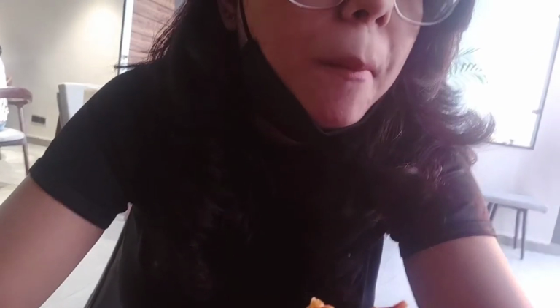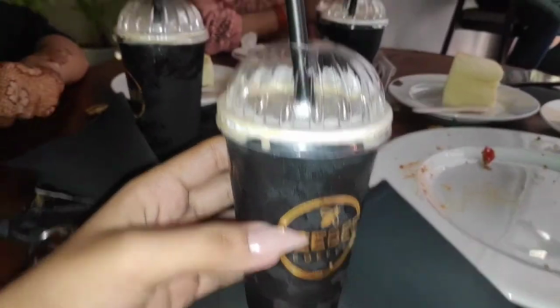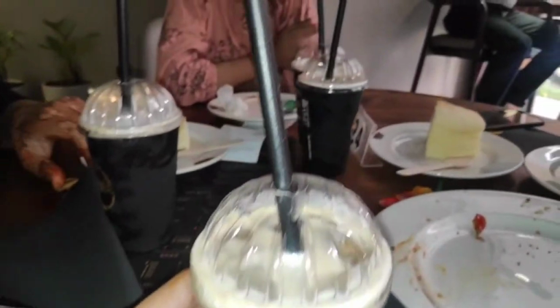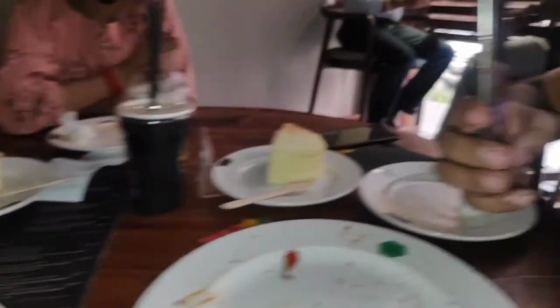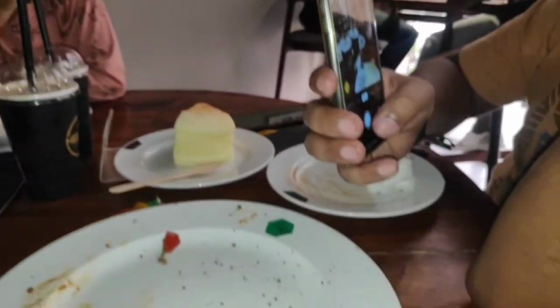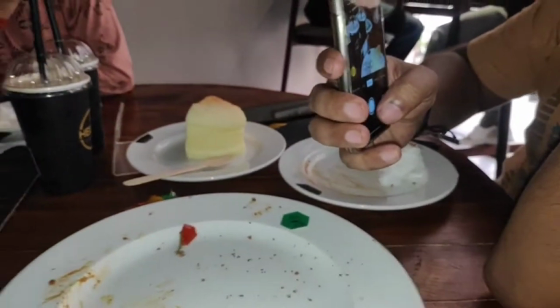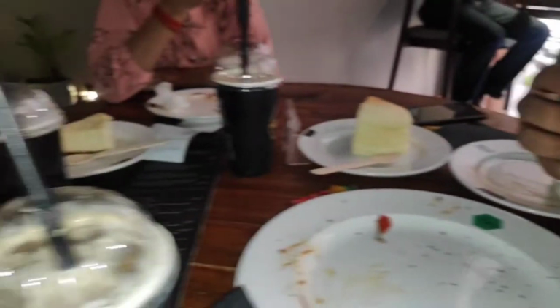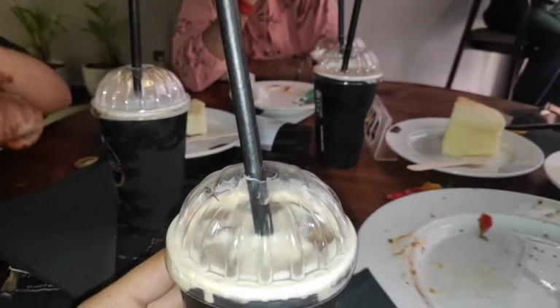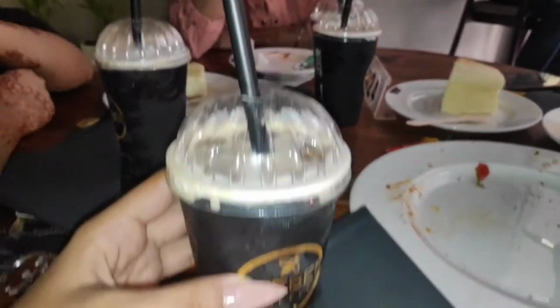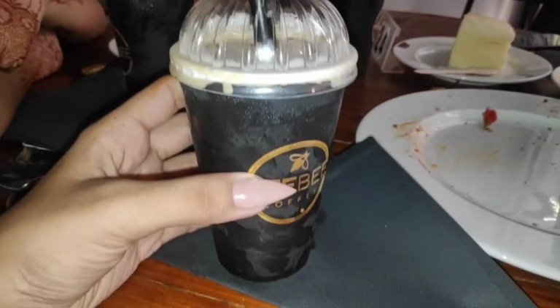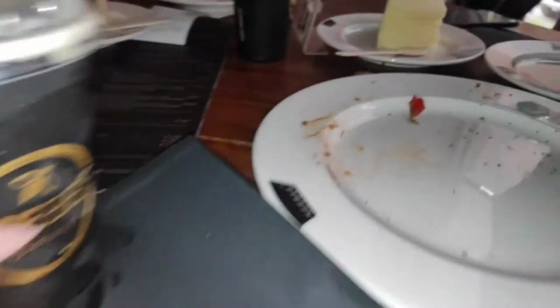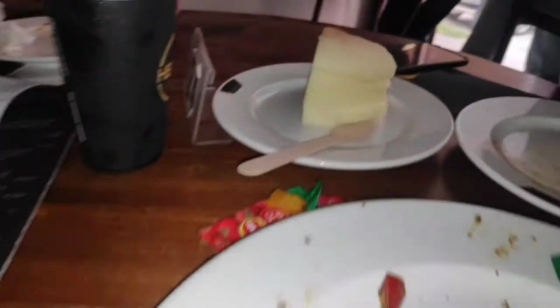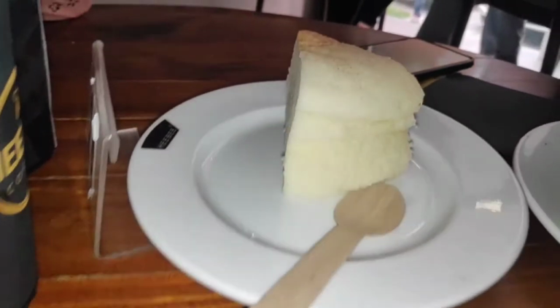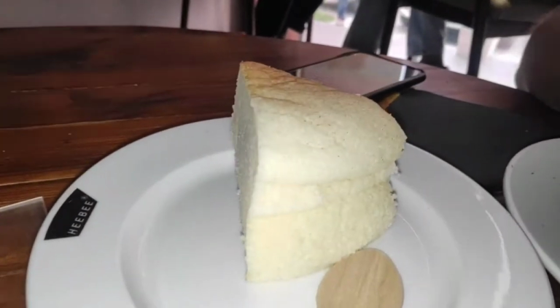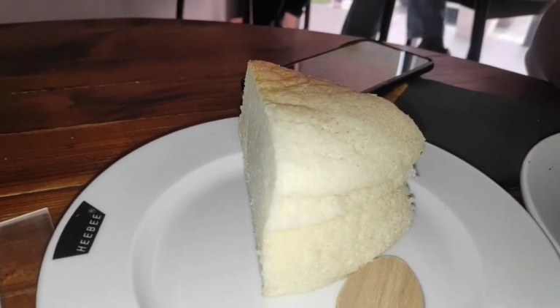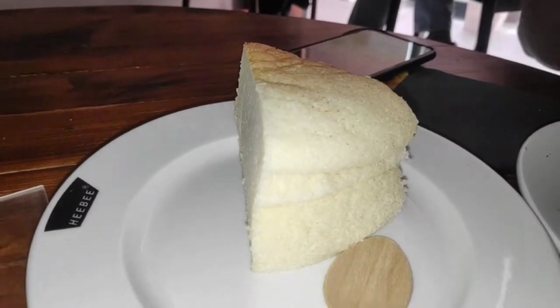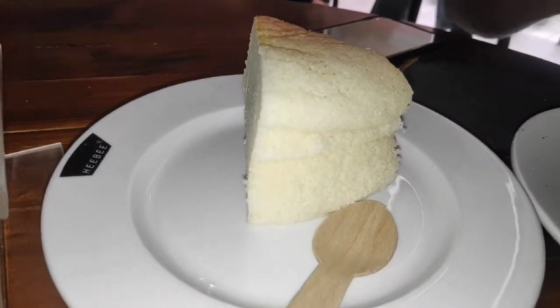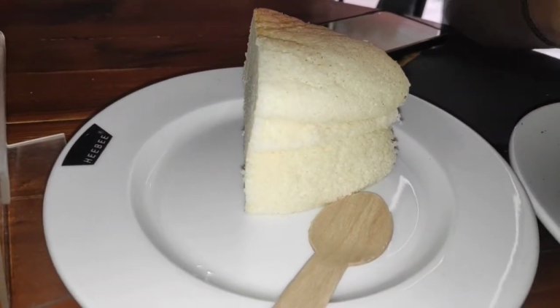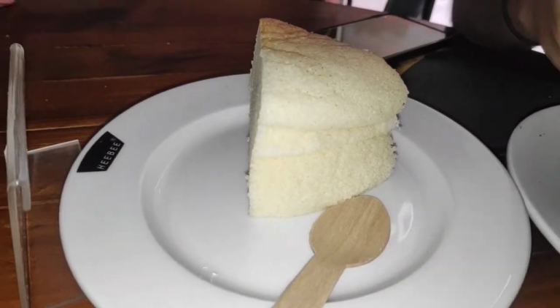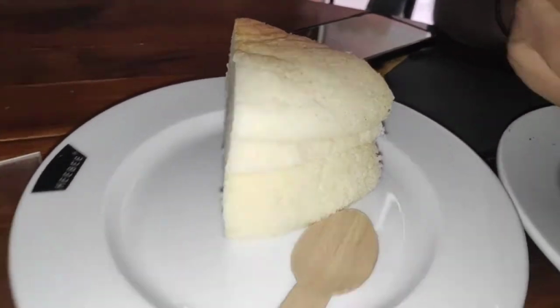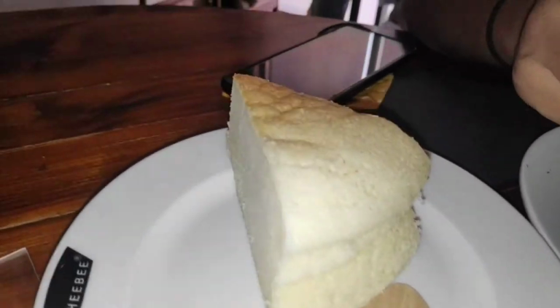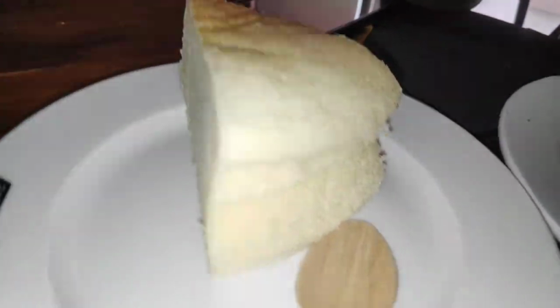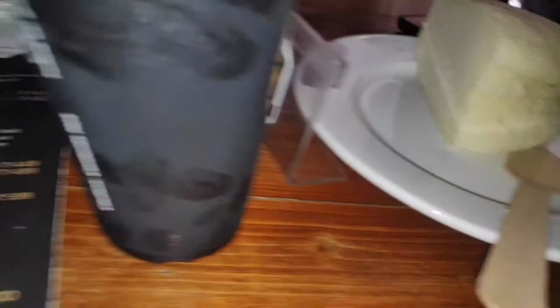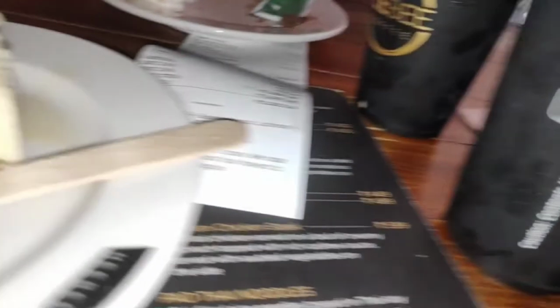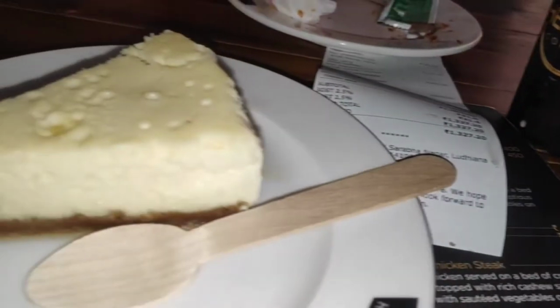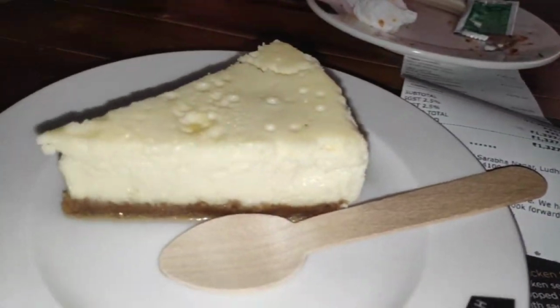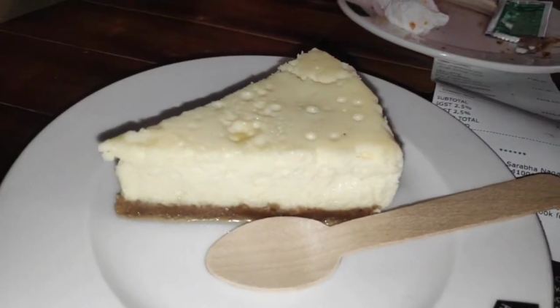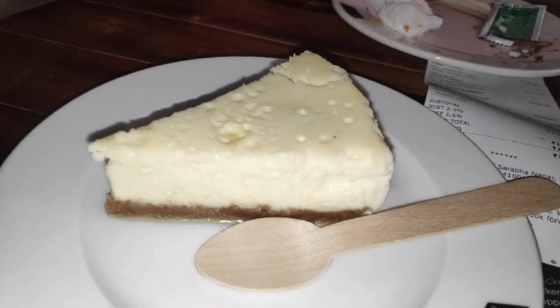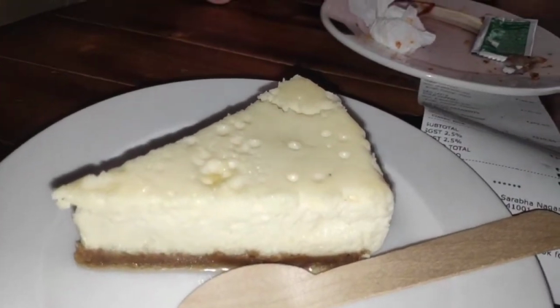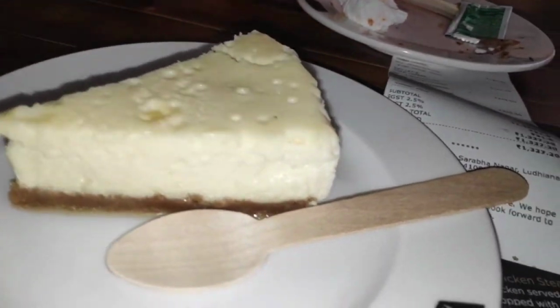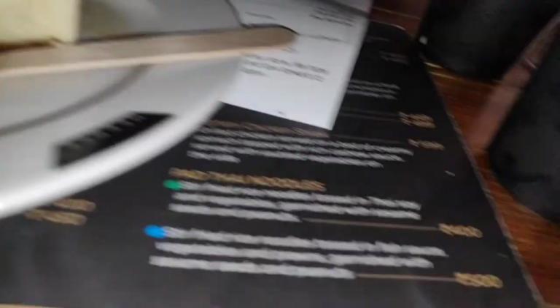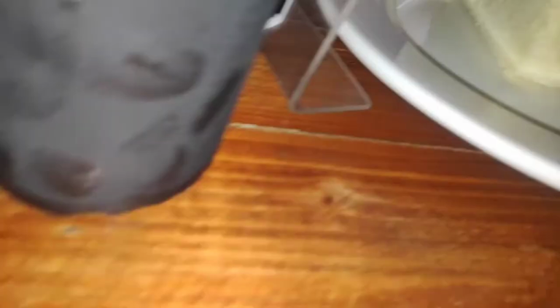I ordered iced mocha in tiramisu flavor and it was literally good. And here's the cheesecake — this was literally good, it looks so pretty. We totally loved all the dishes.